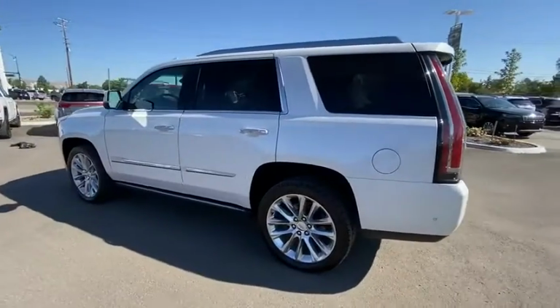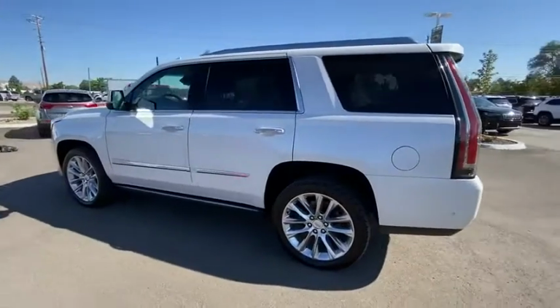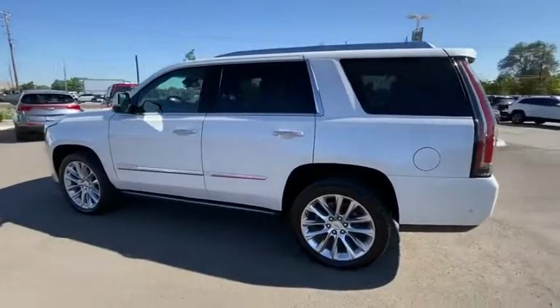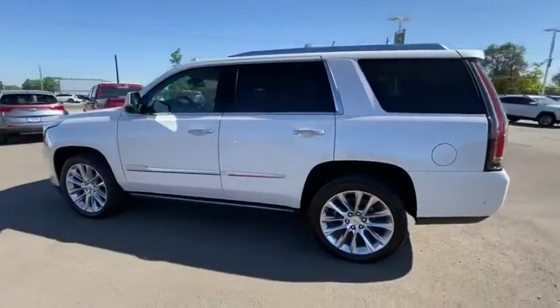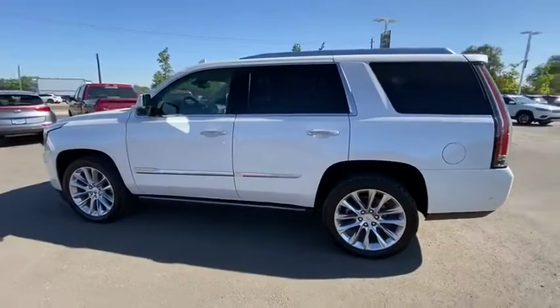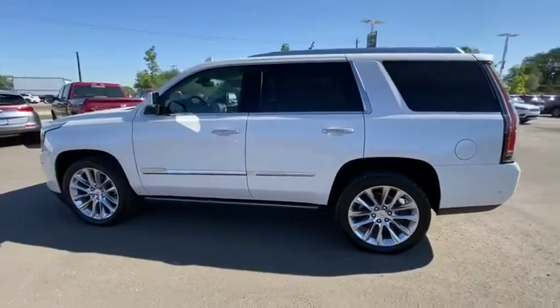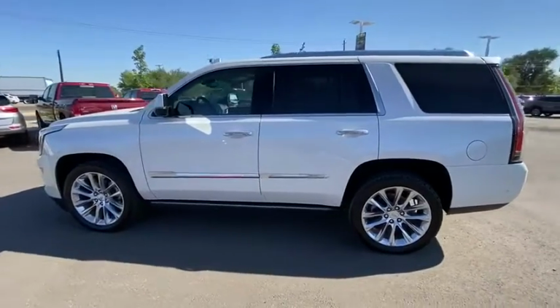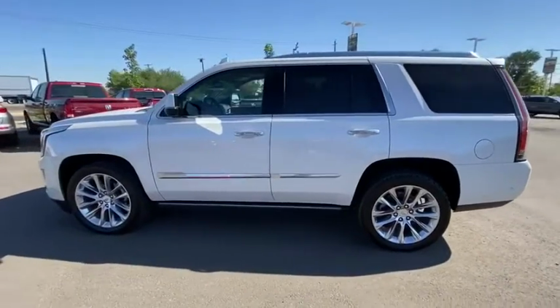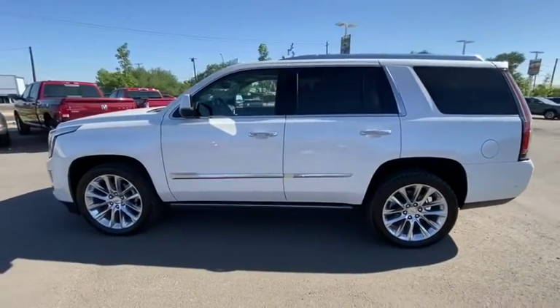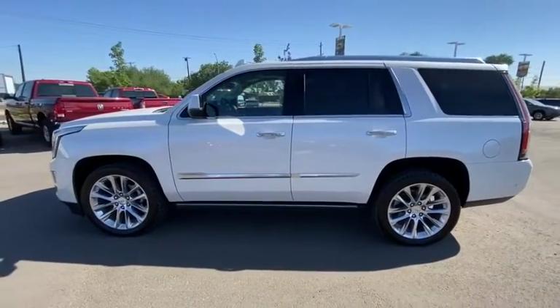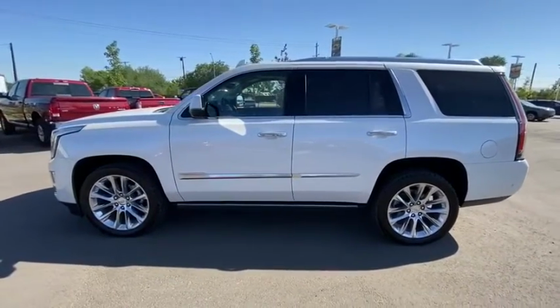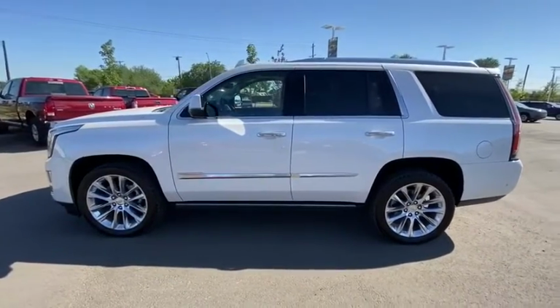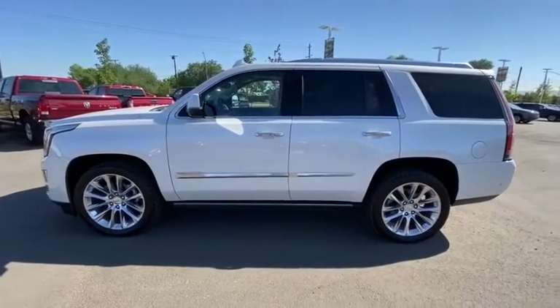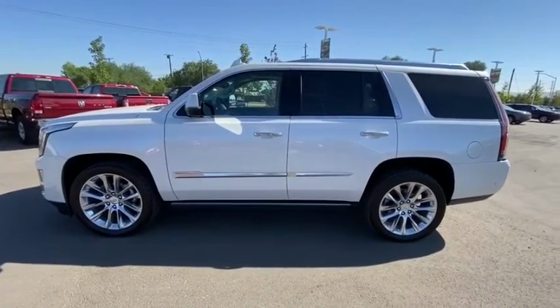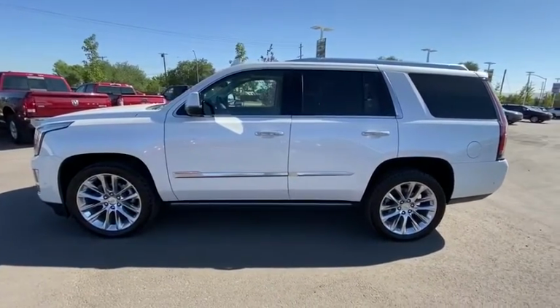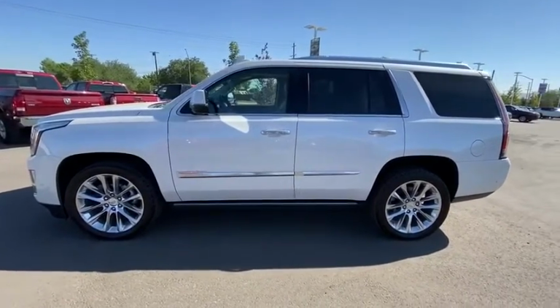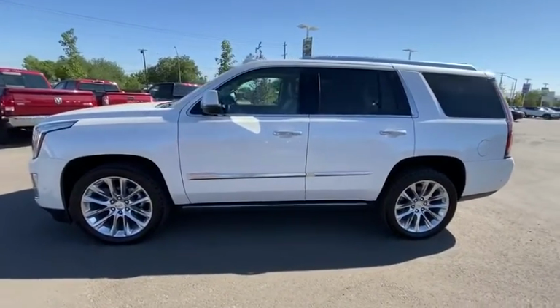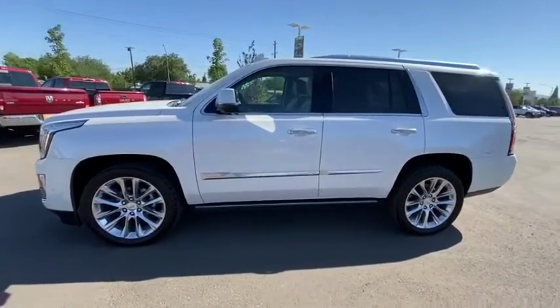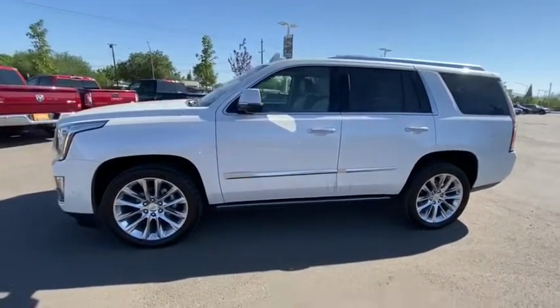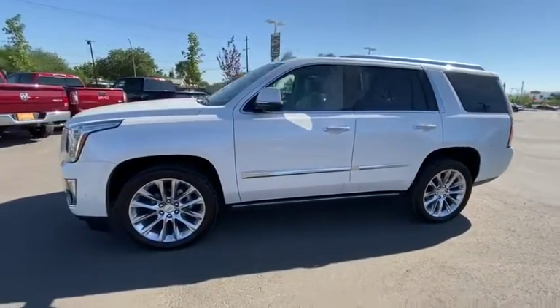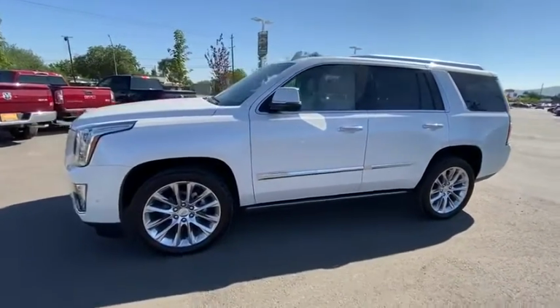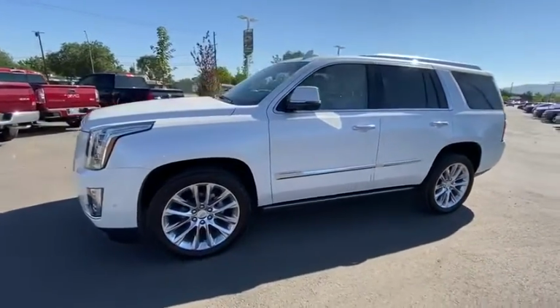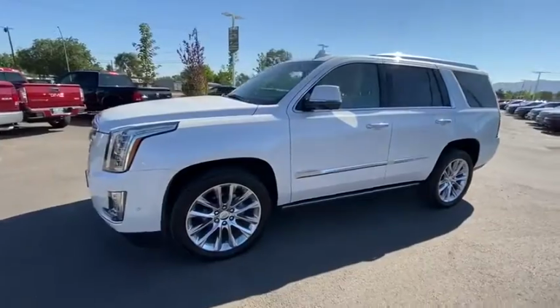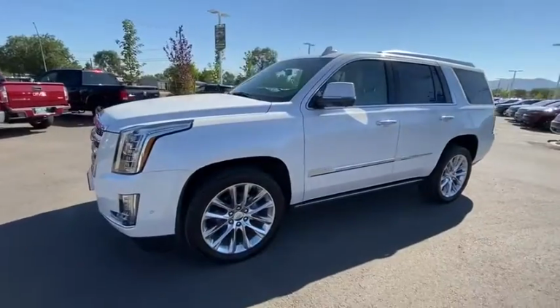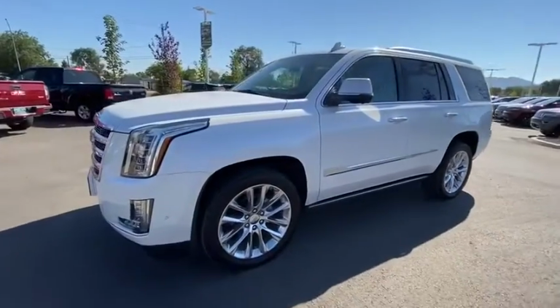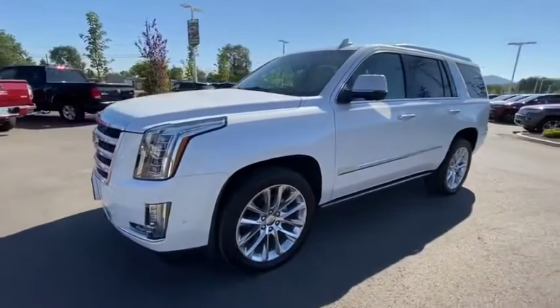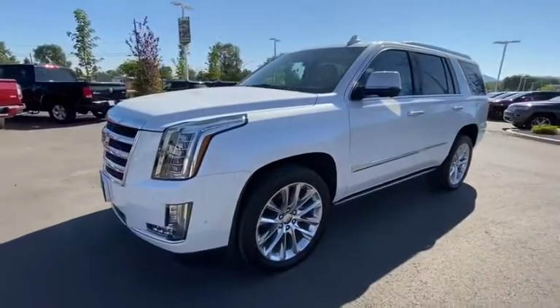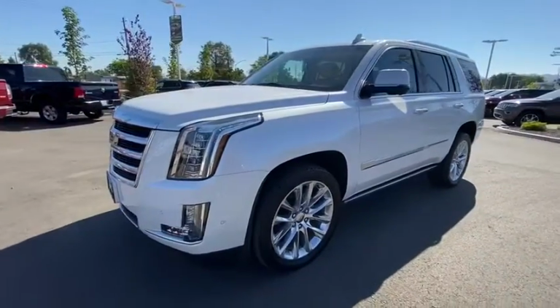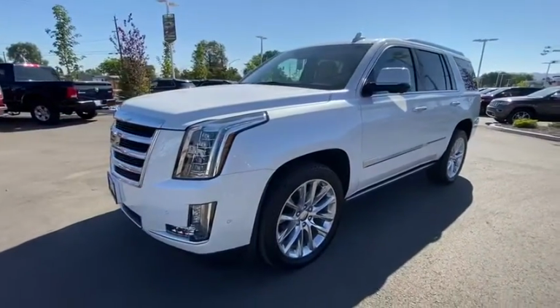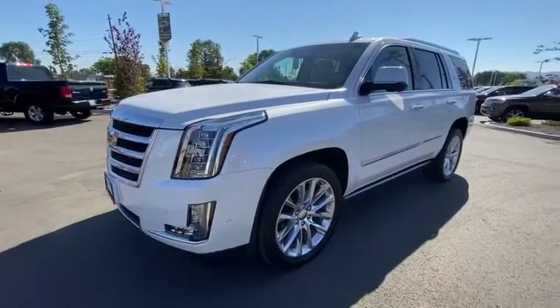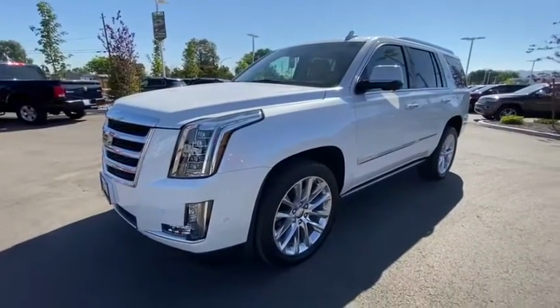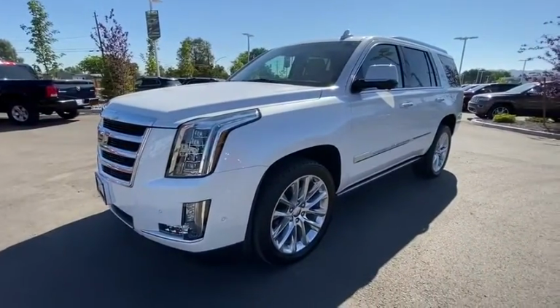Navigation system, power liftgate, power passenger seat, keyless entry, backup camera, third row seat, remote engine start, four-wheel drive.